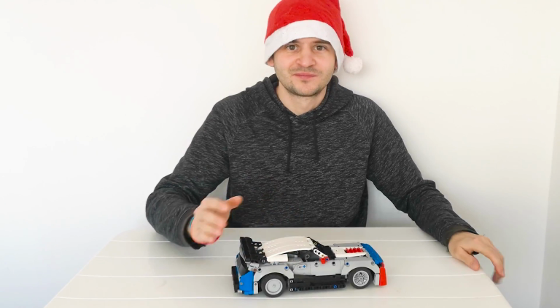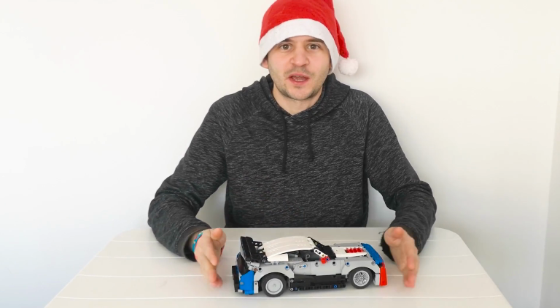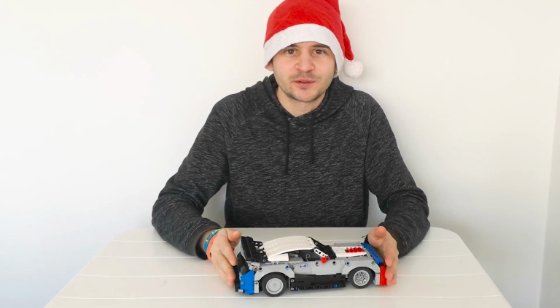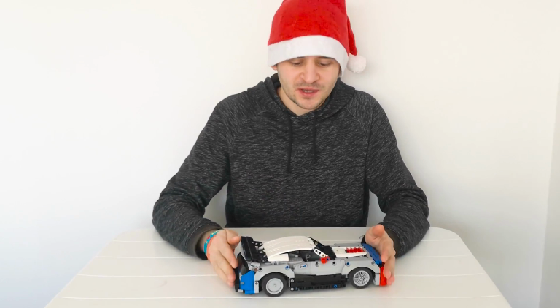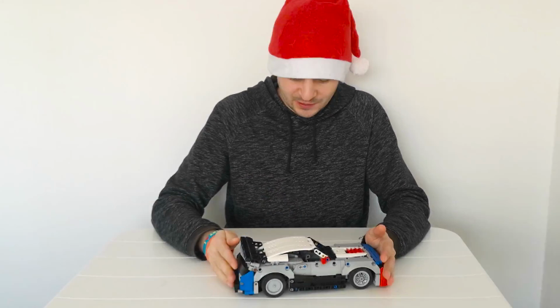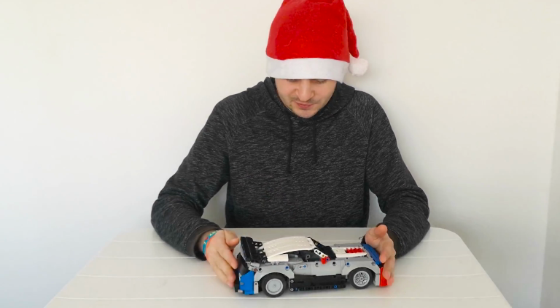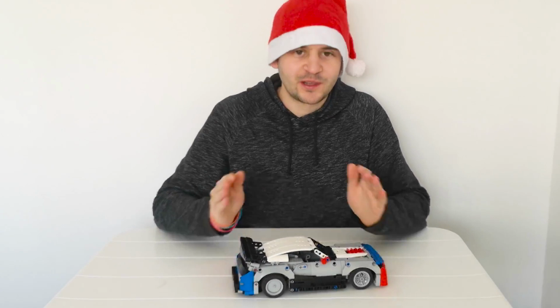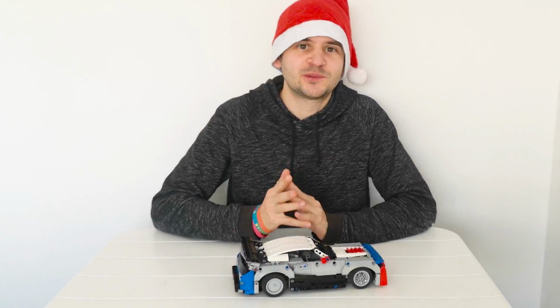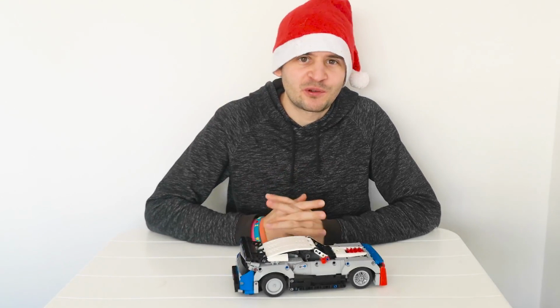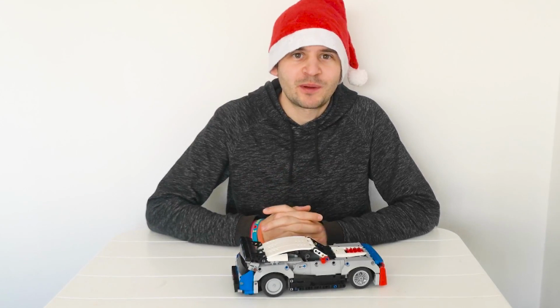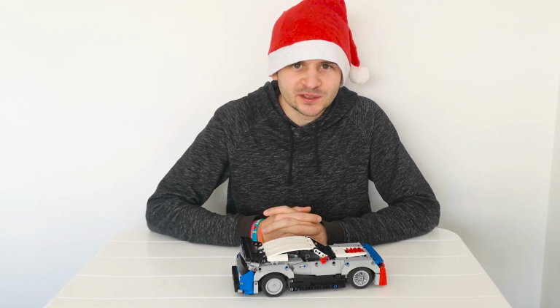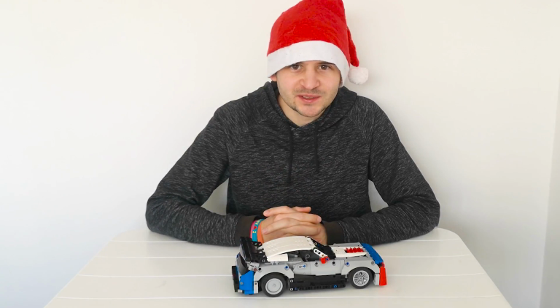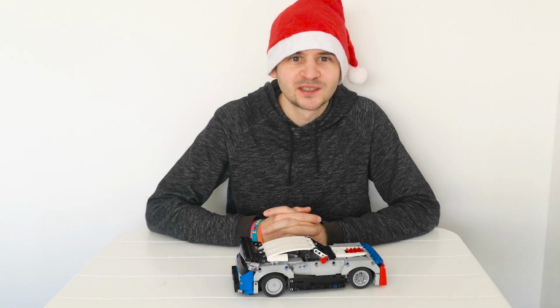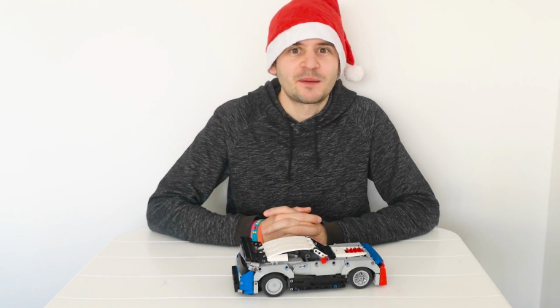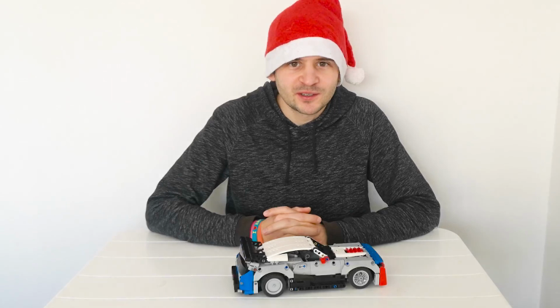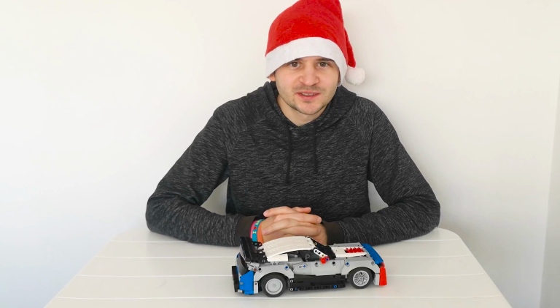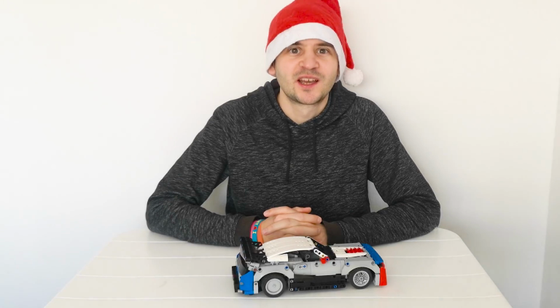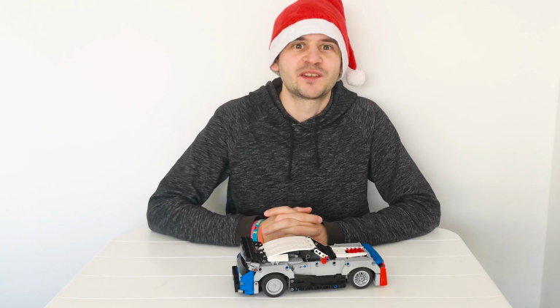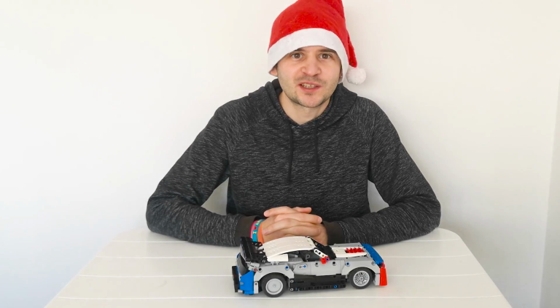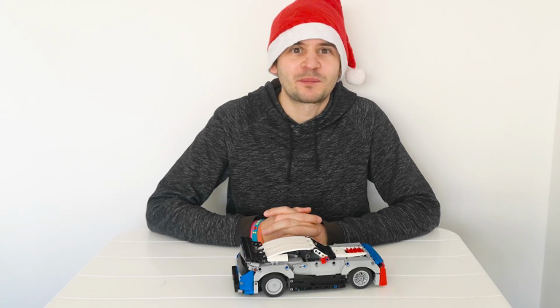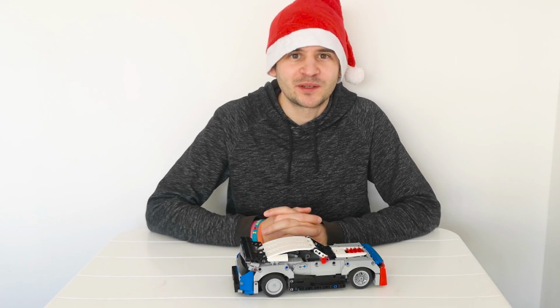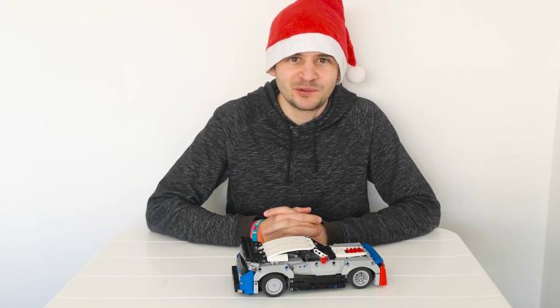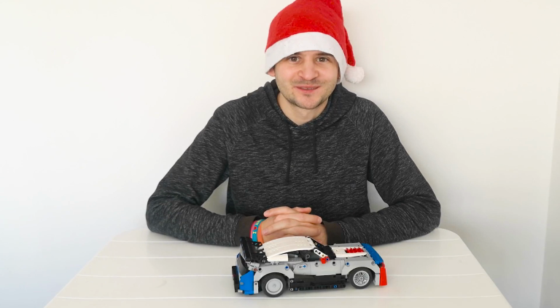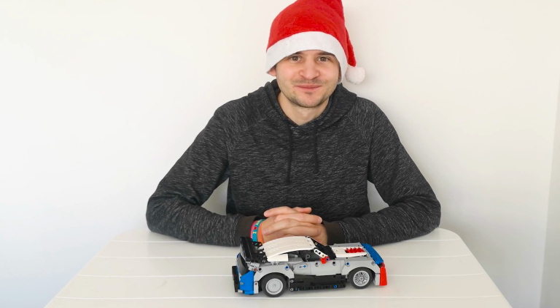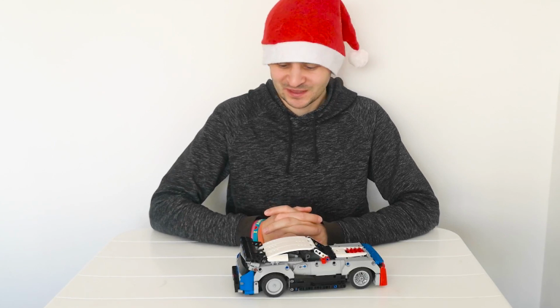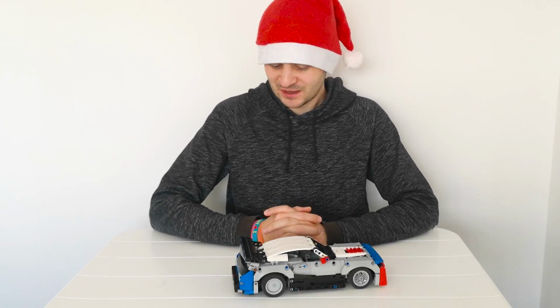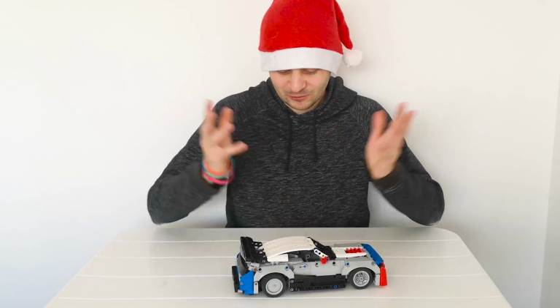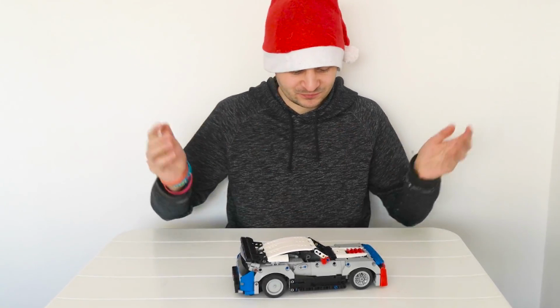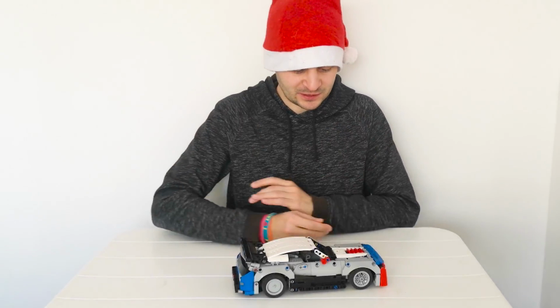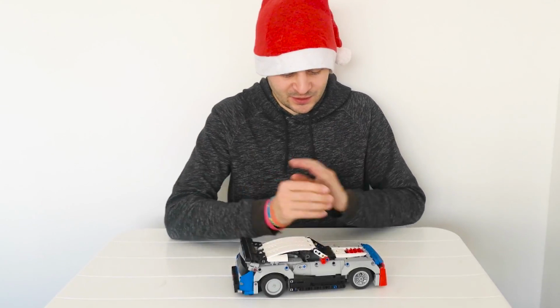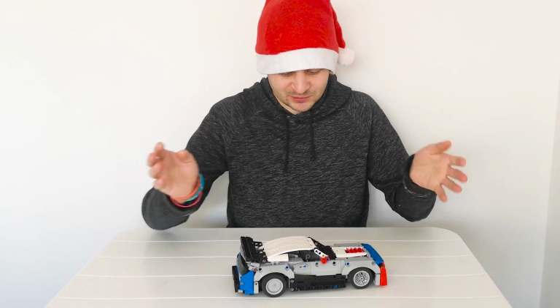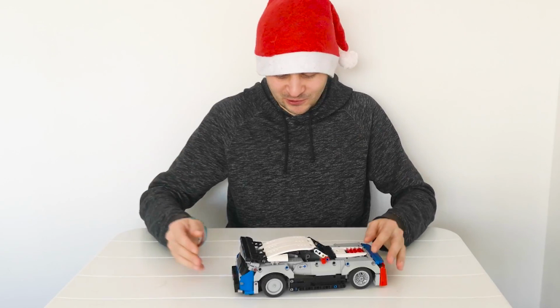Hi everyone! First, I would like to wish everyone a Merry Christmas, Happy Holidays and a successful upcoming New Year. Now, let's dive into this model.